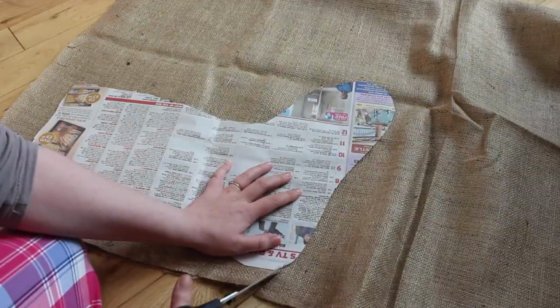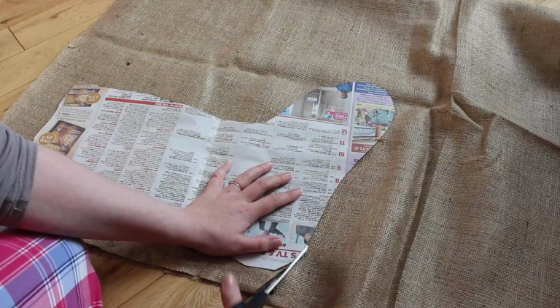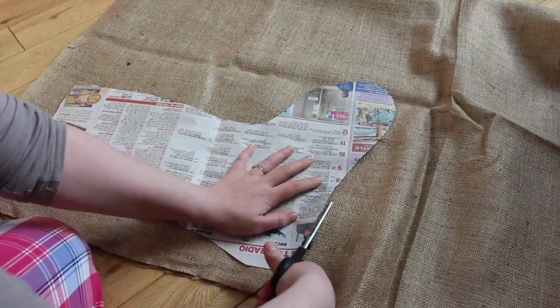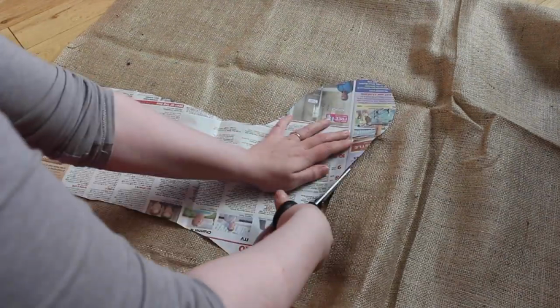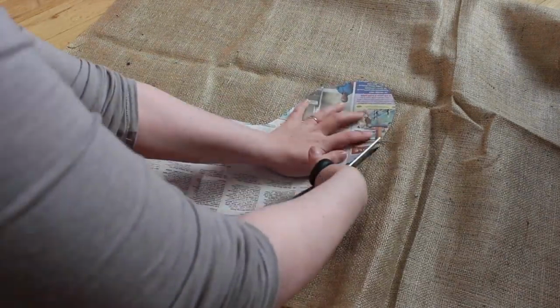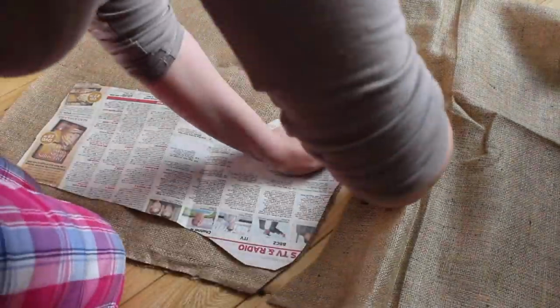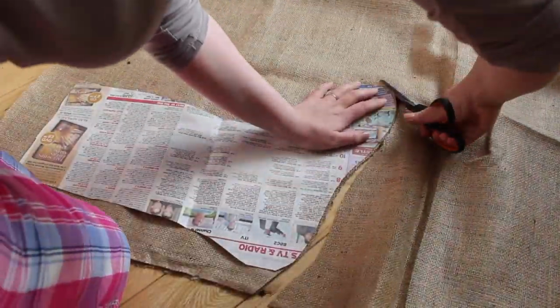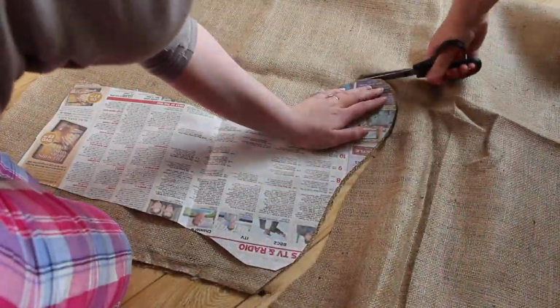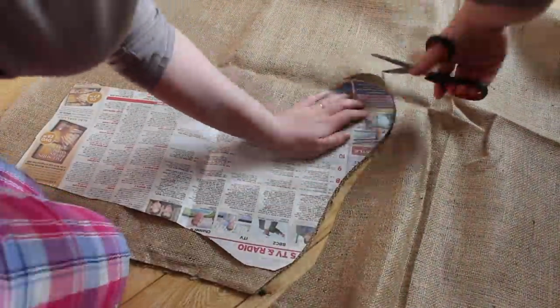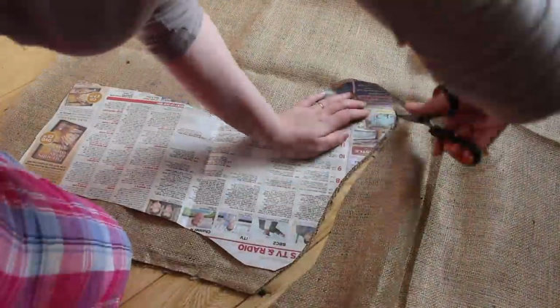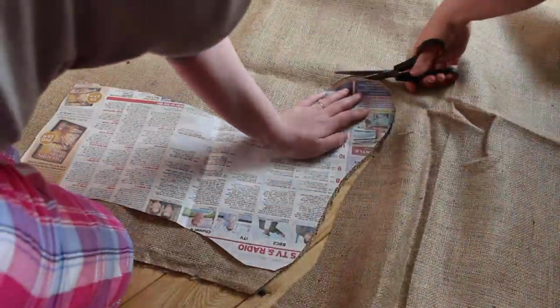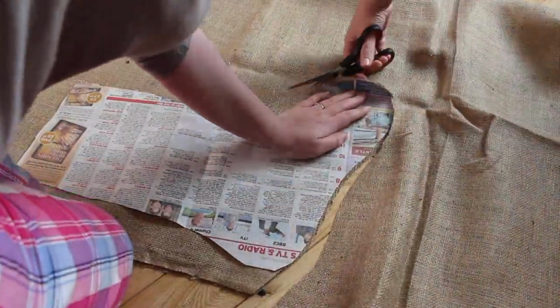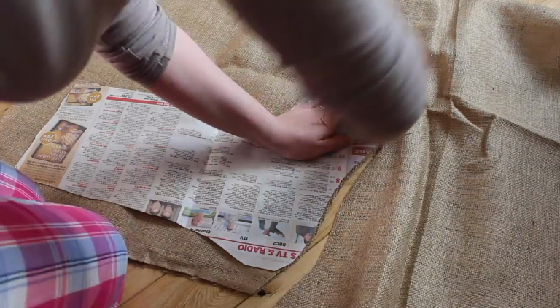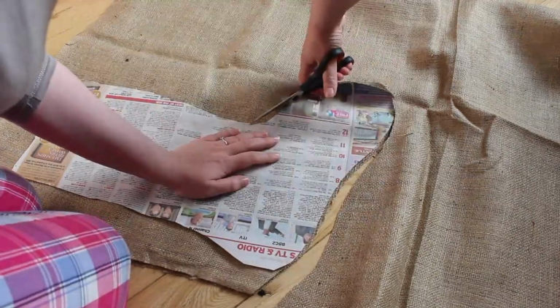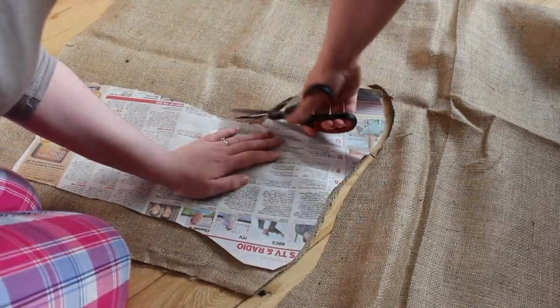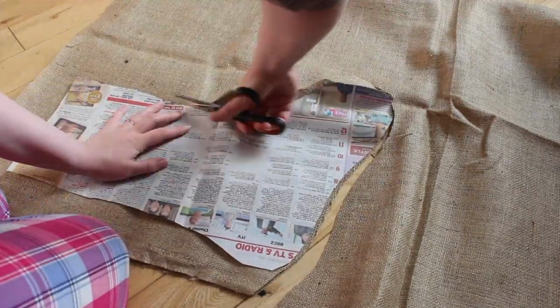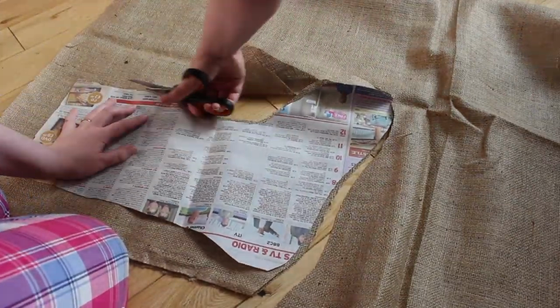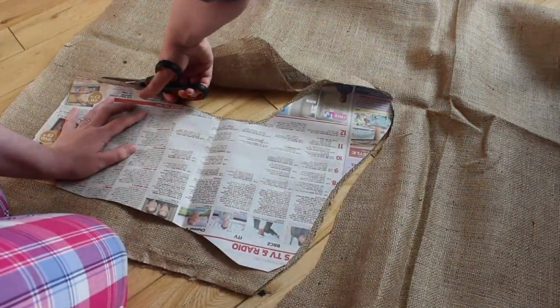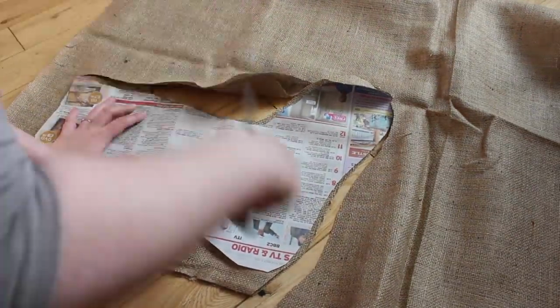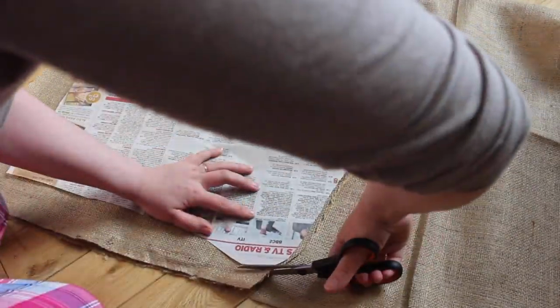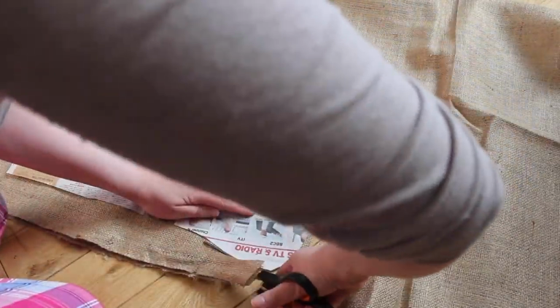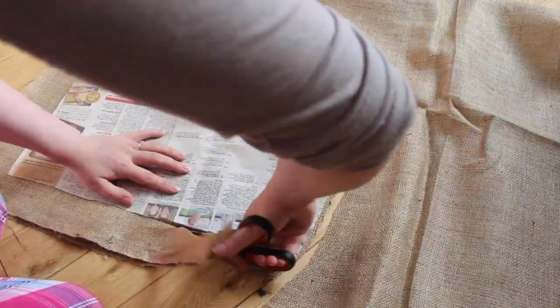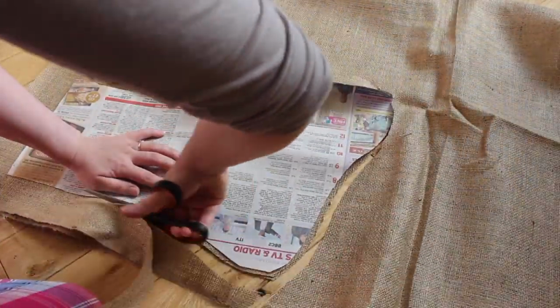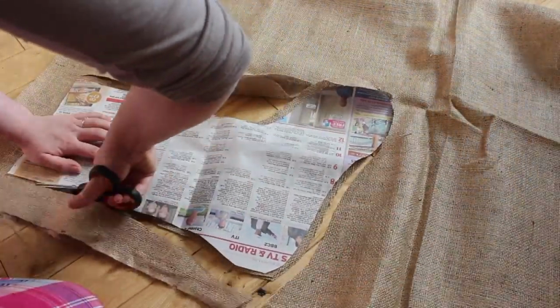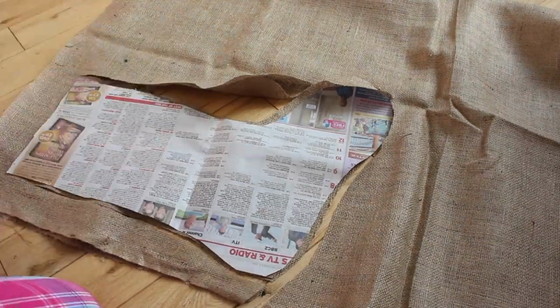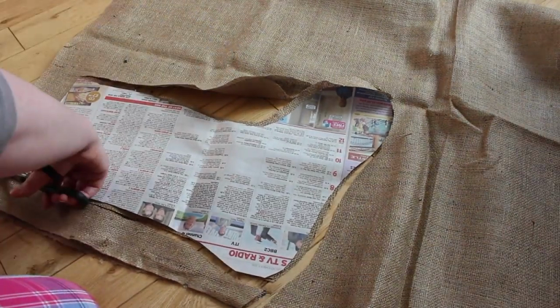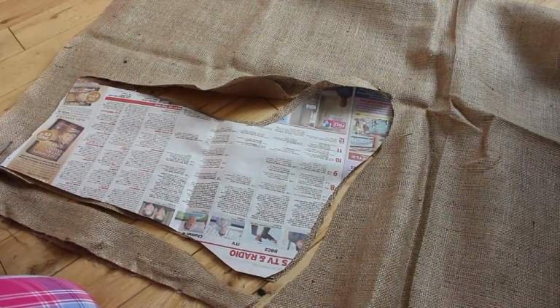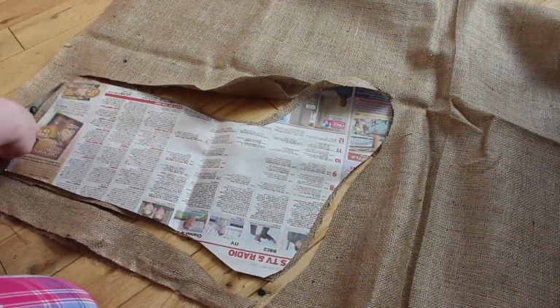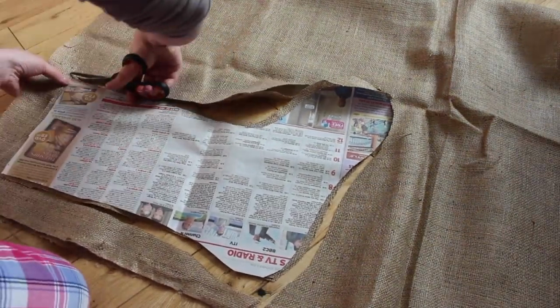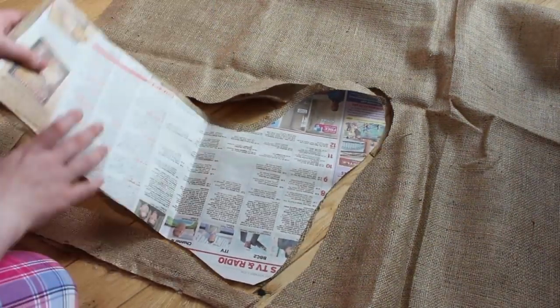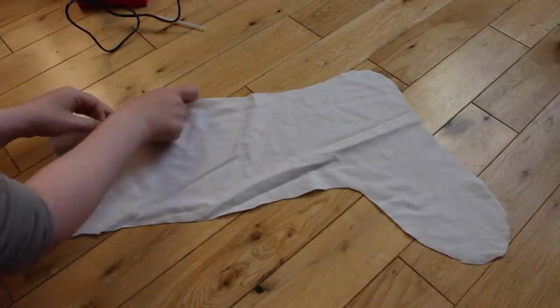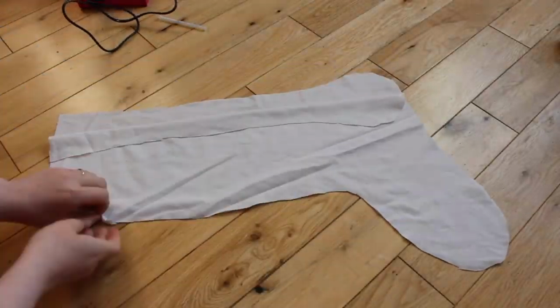Then just put that to the side for a moment. Do exactly the same with the hessian and the burlap — again fold it in half so you've got two at the end, one for the front and one for the back. There's no need to leave any extra on top of this one either.